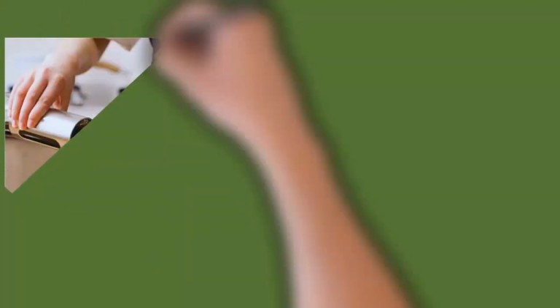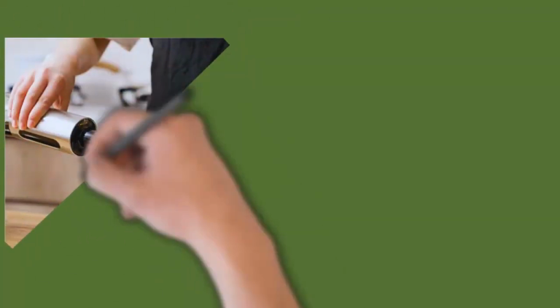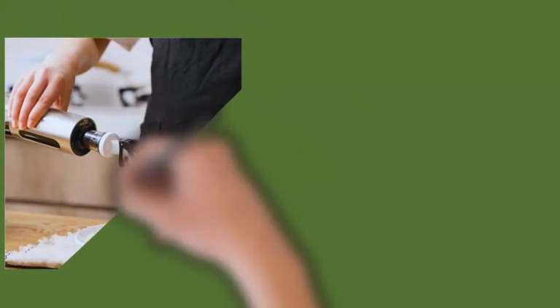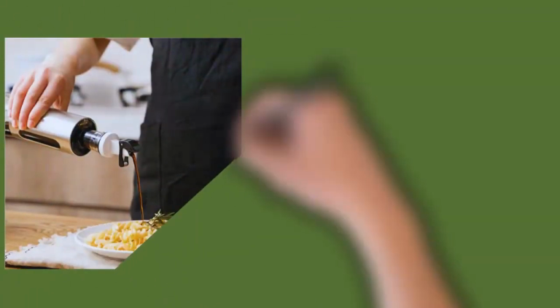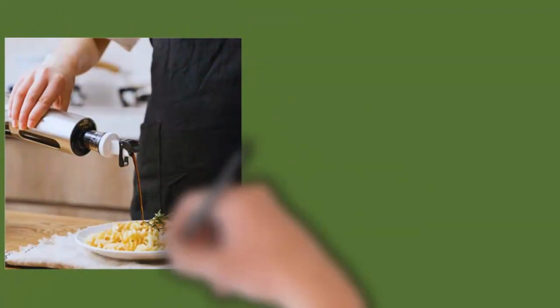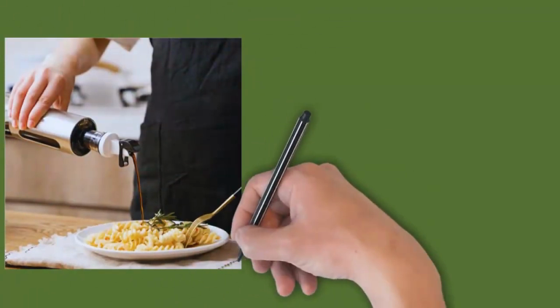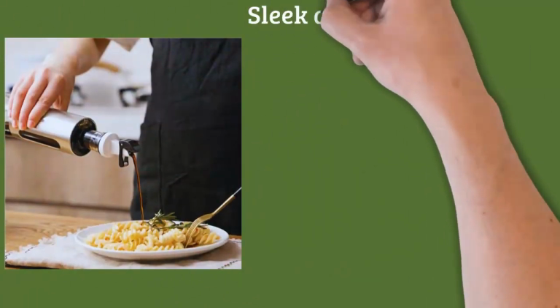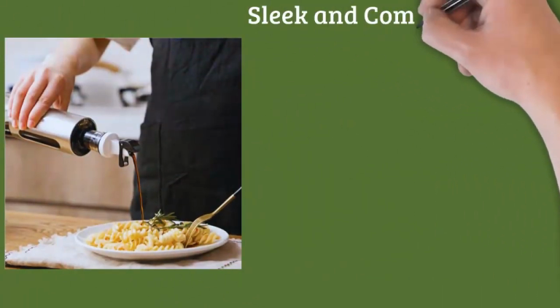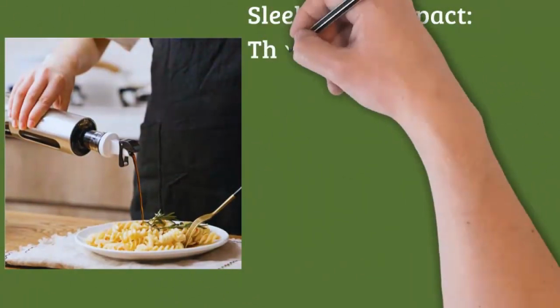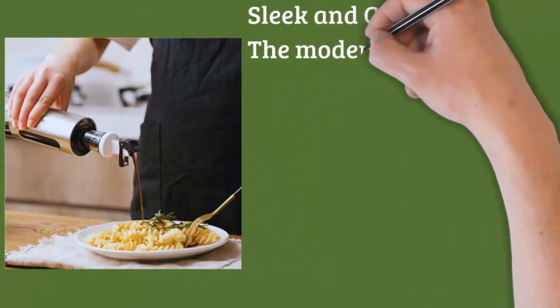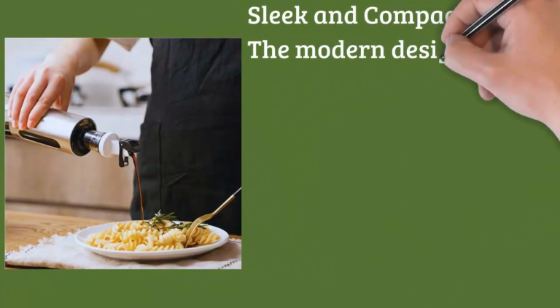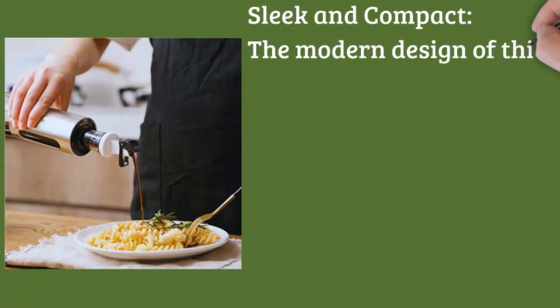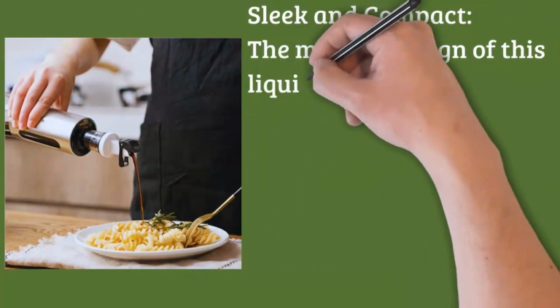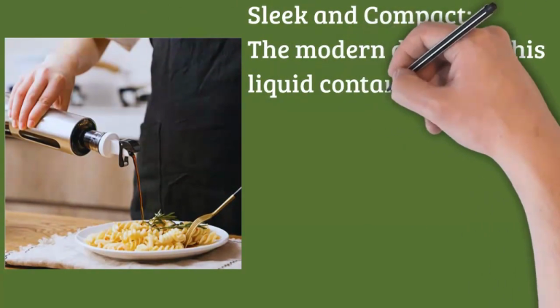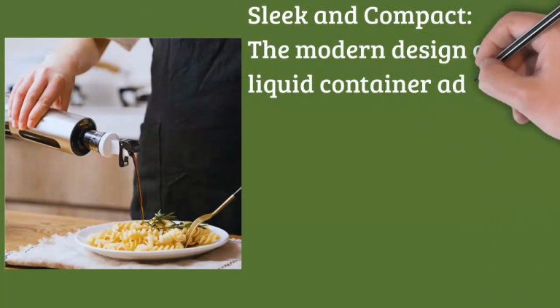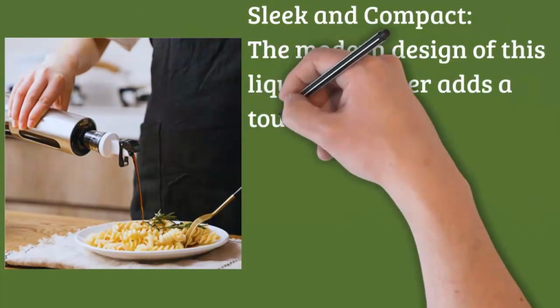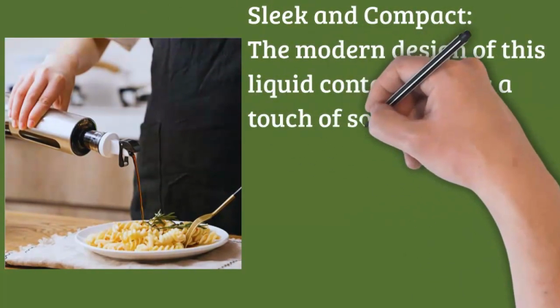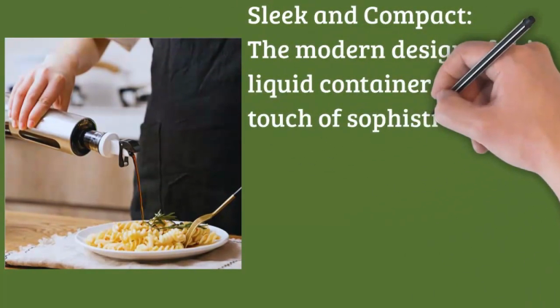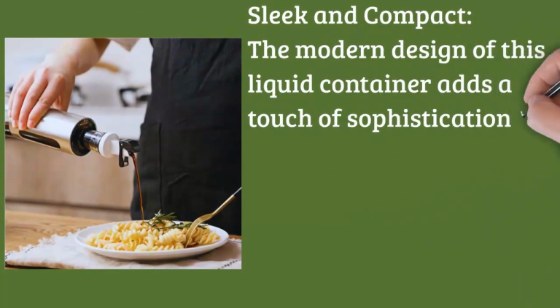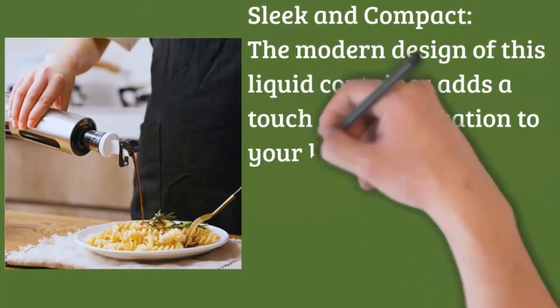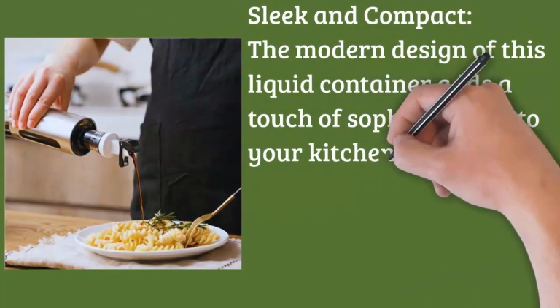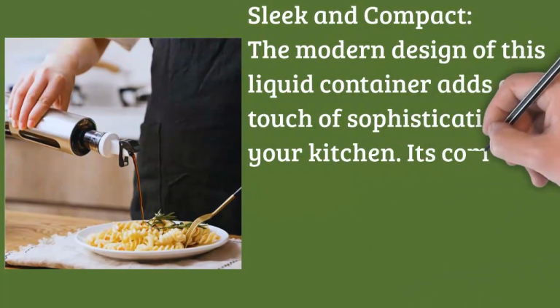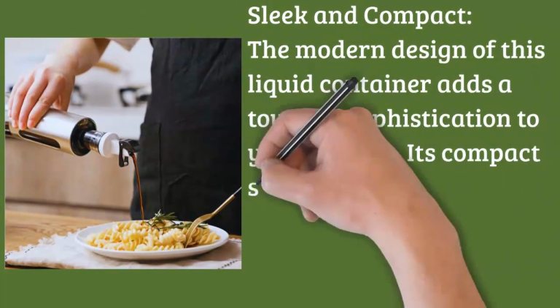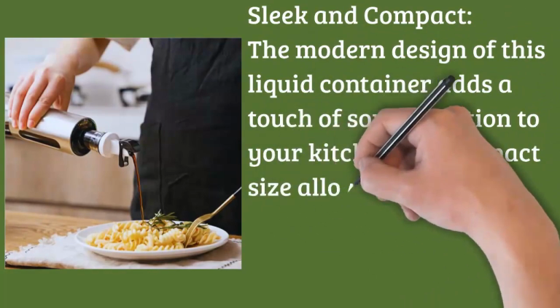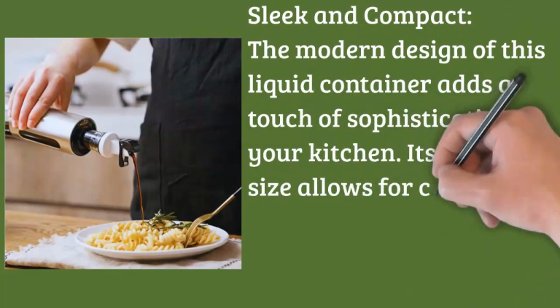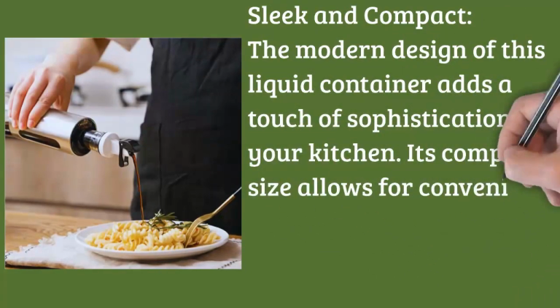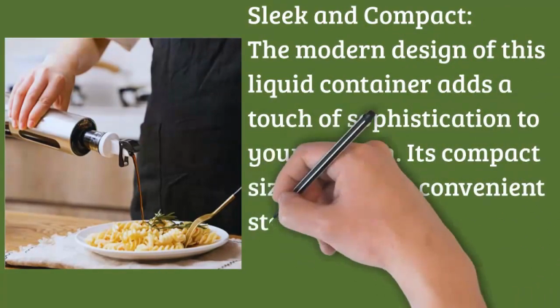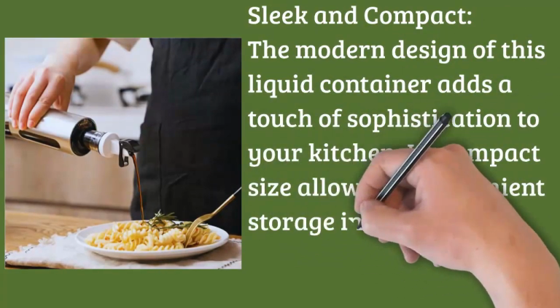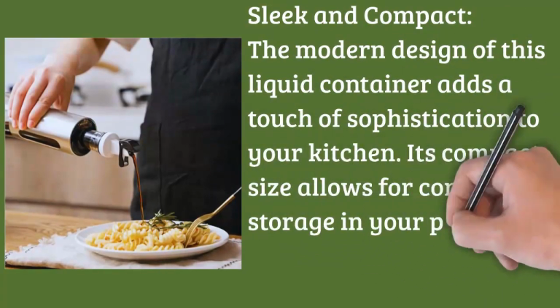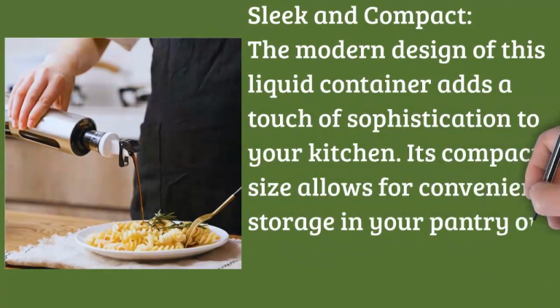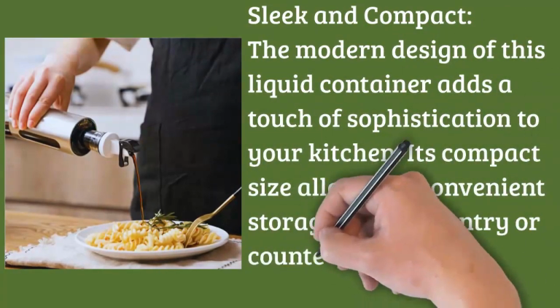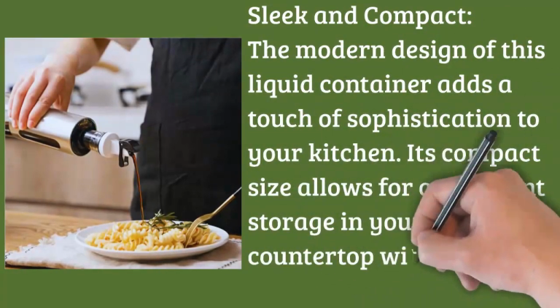Sleek and Compact: The modern design of this liquid container adds a touch of sophistication to your kitchen. Its compact size allows for convenient storage in your pantry or on your countertop without taking up too much space.